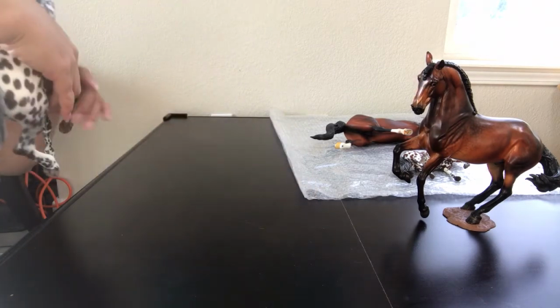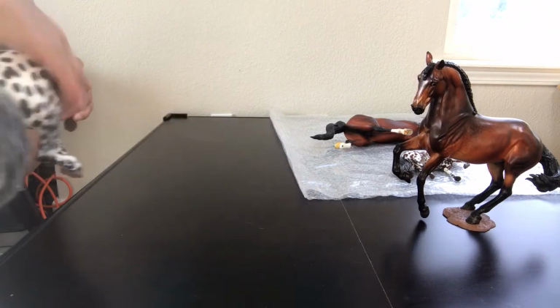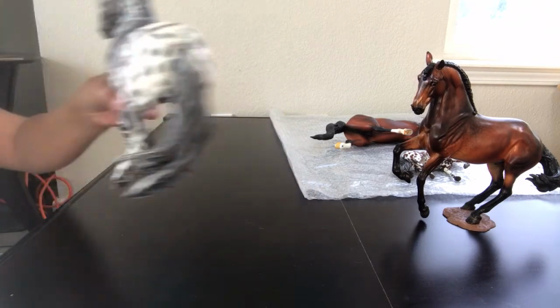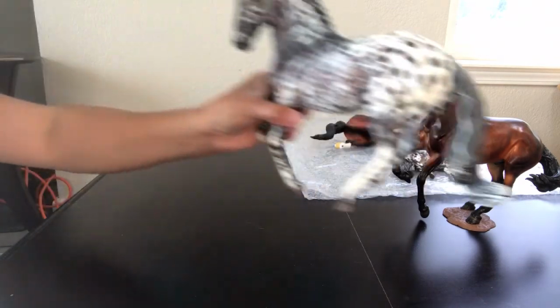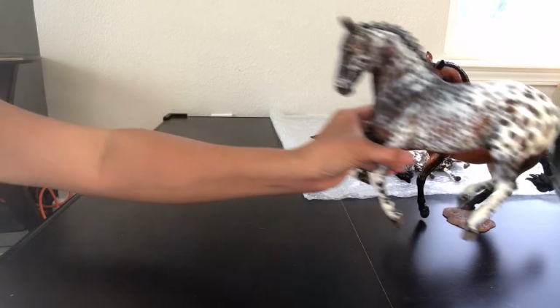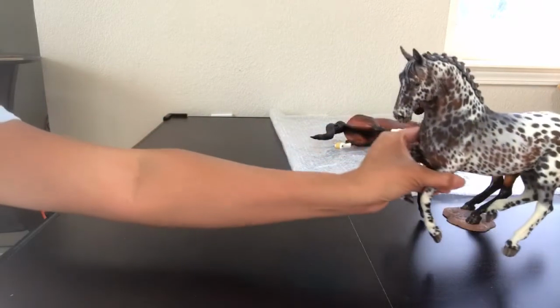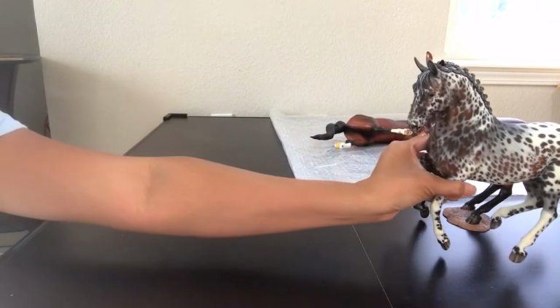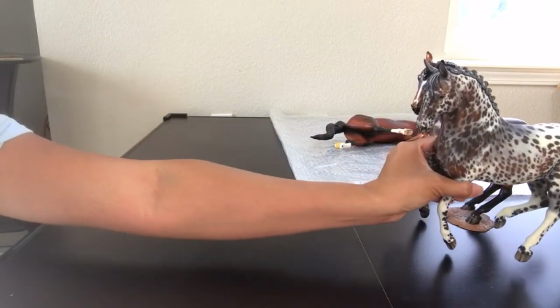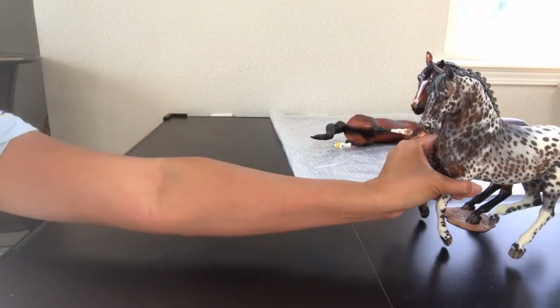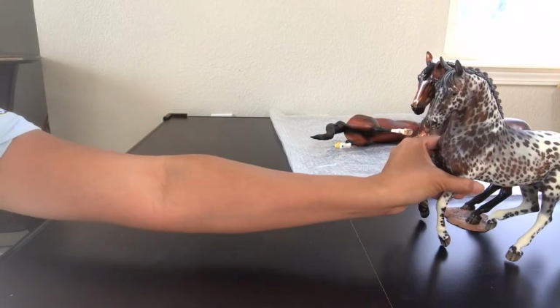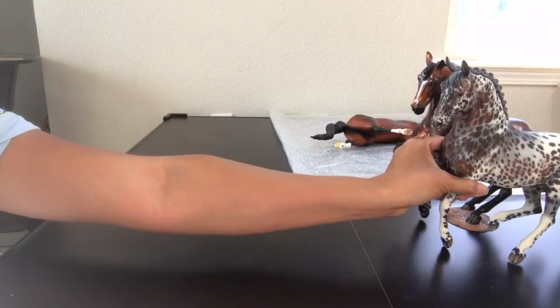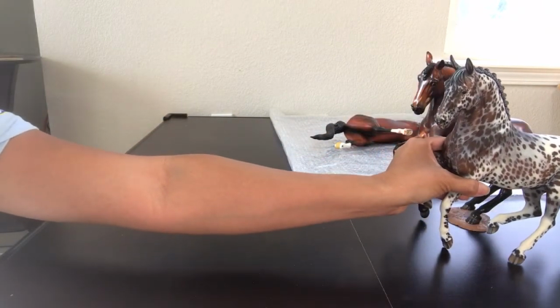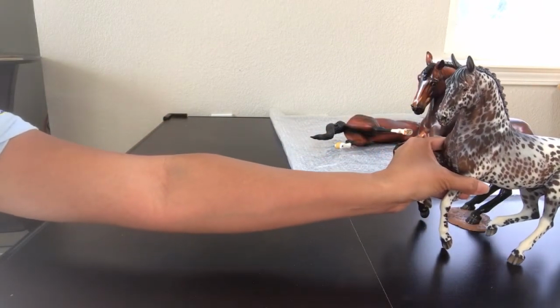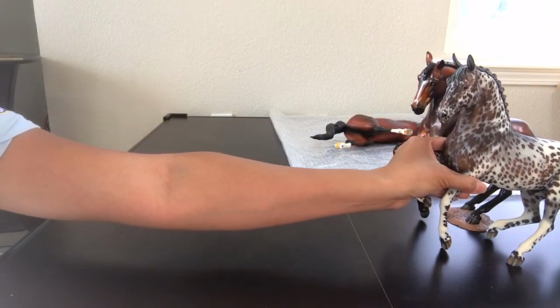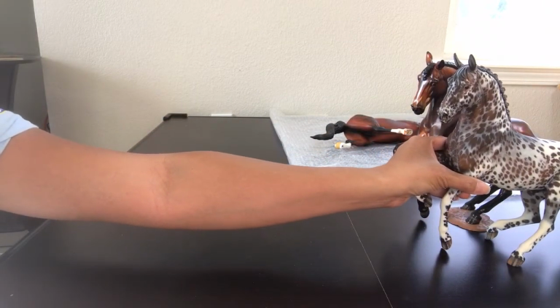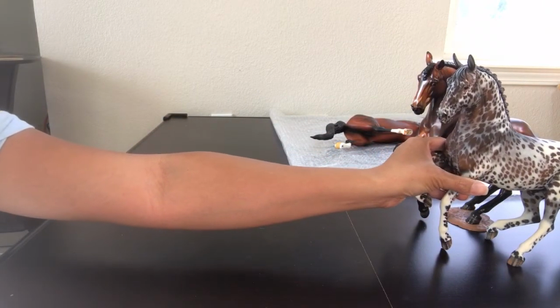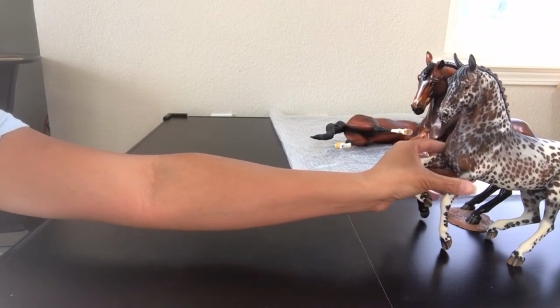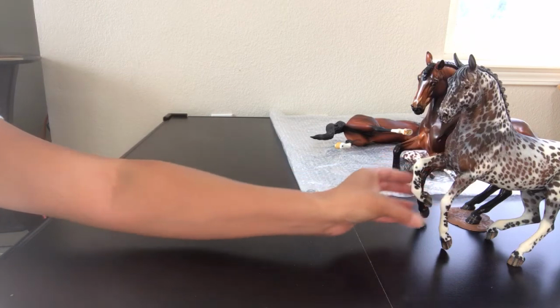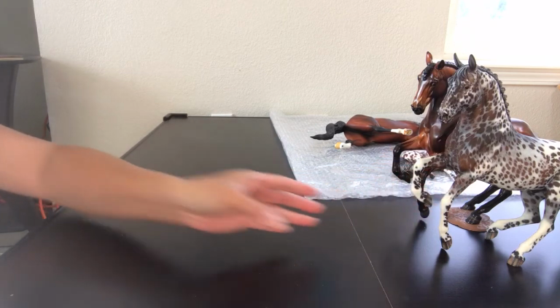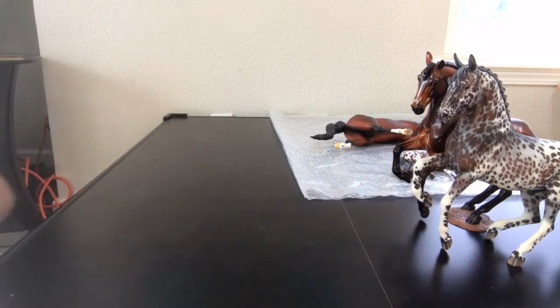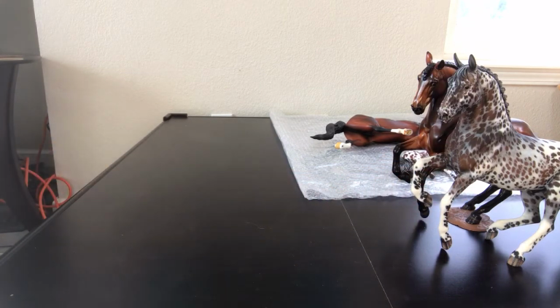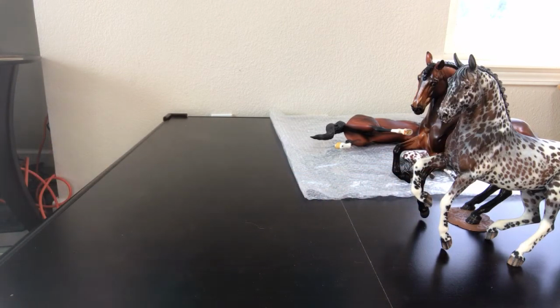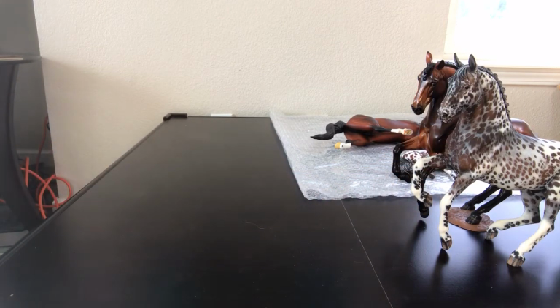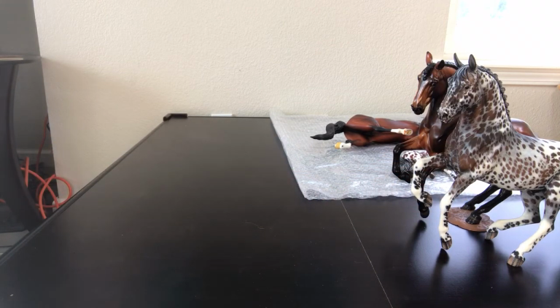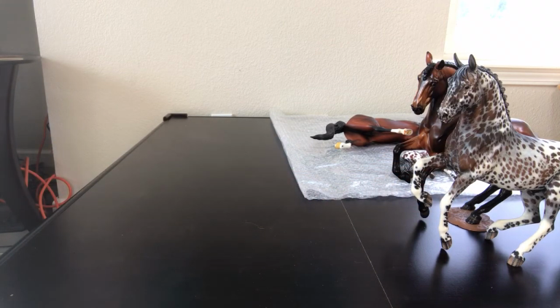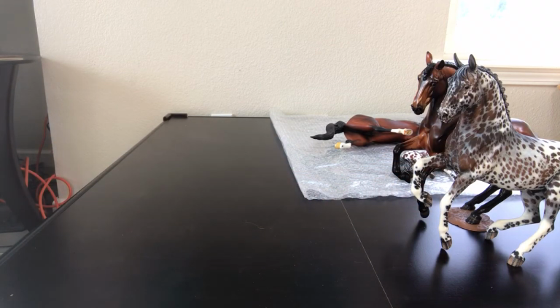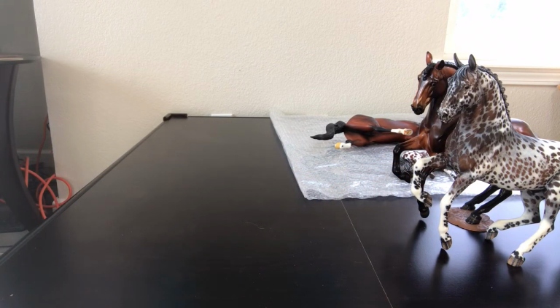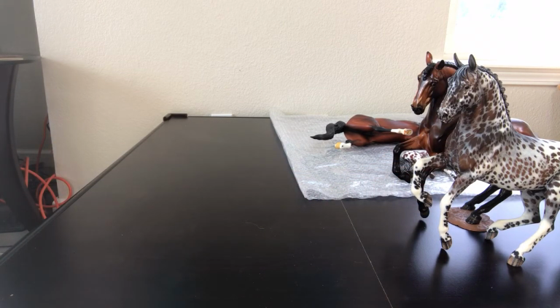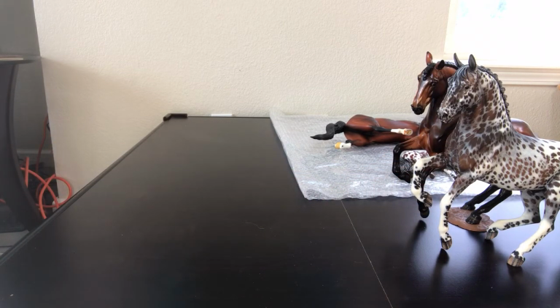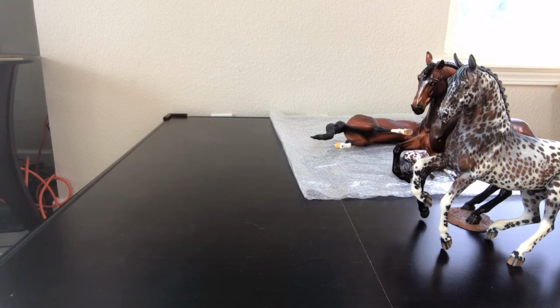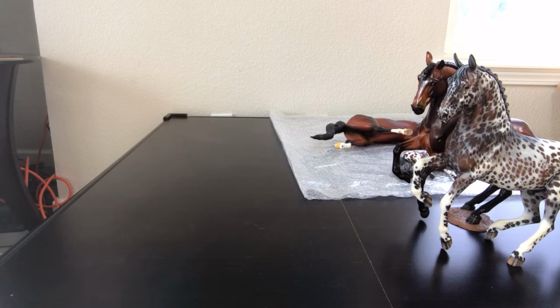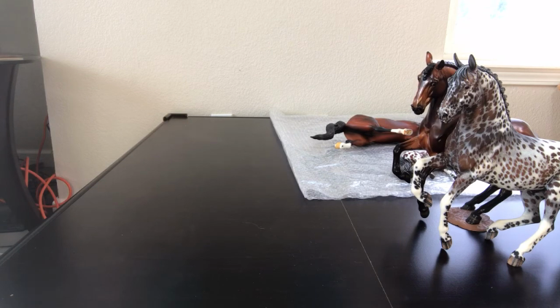When I stop these videos I'm actually finding places for these horses in the cabinets so that I have room to unpack more. So we'll go ahead and stop this video right here. Thanks for watching.